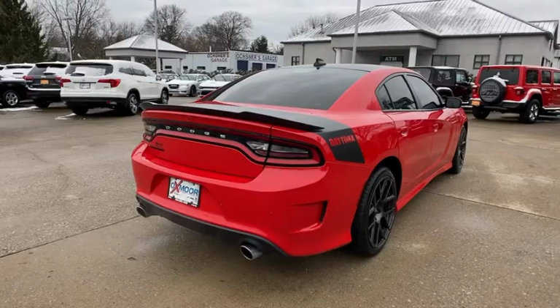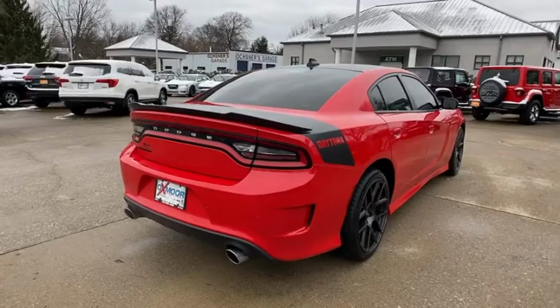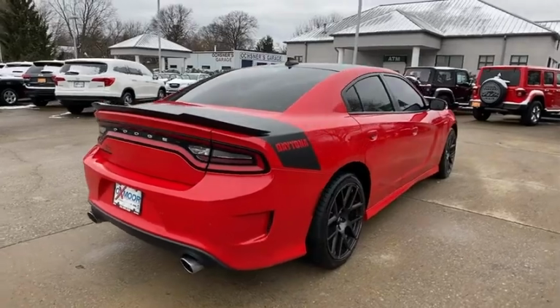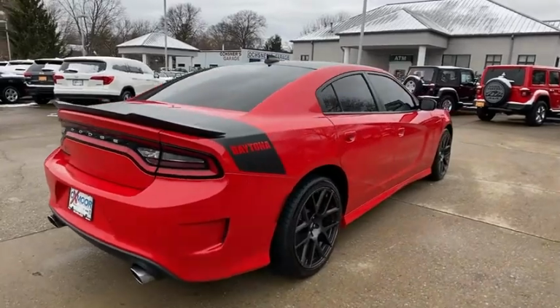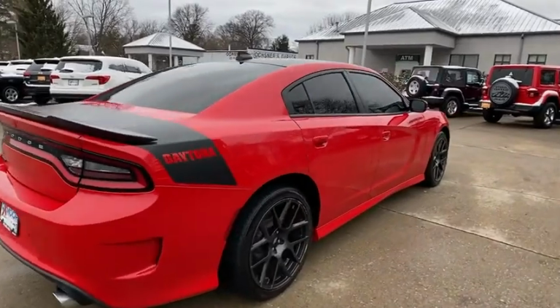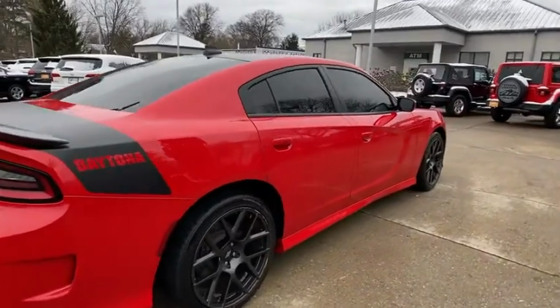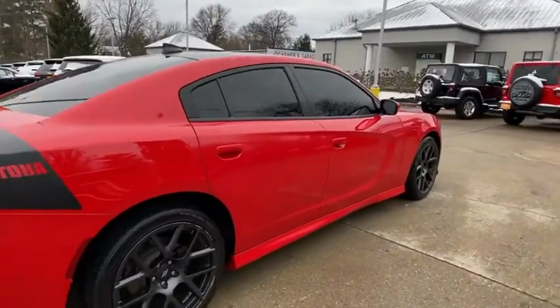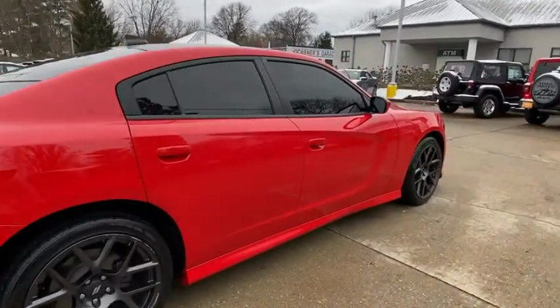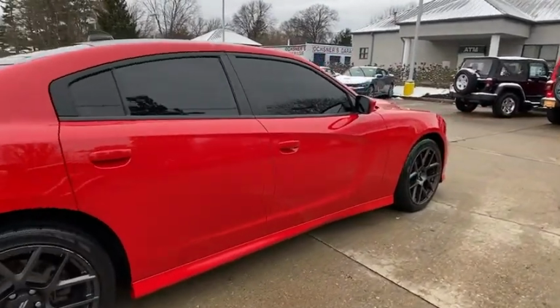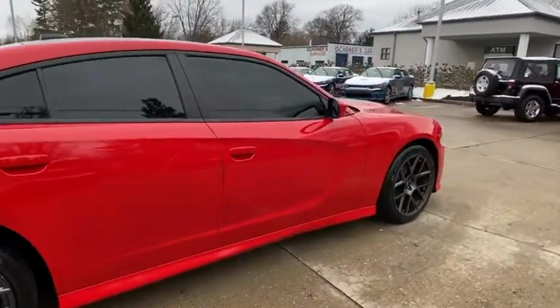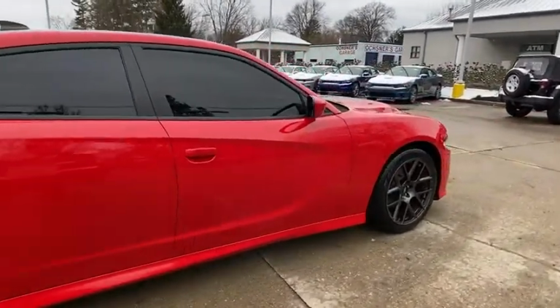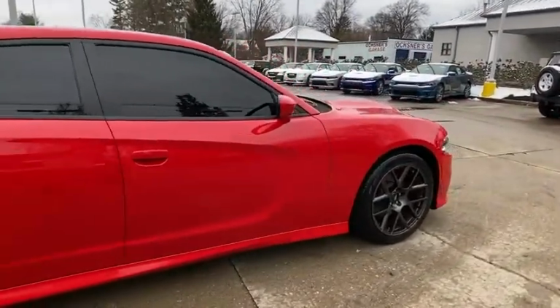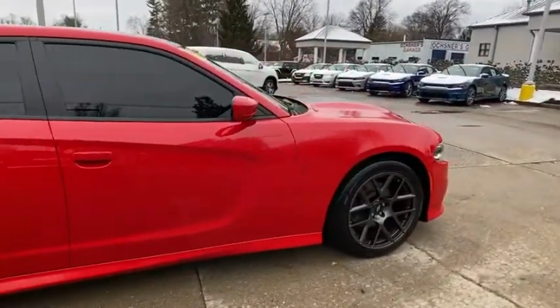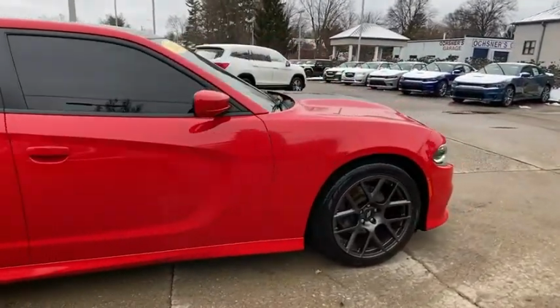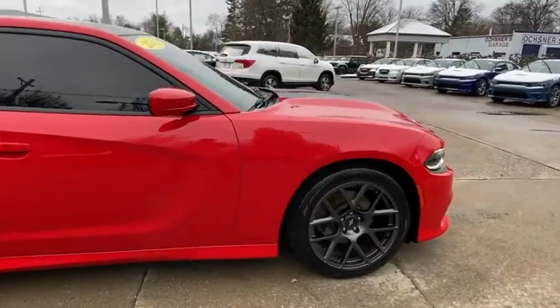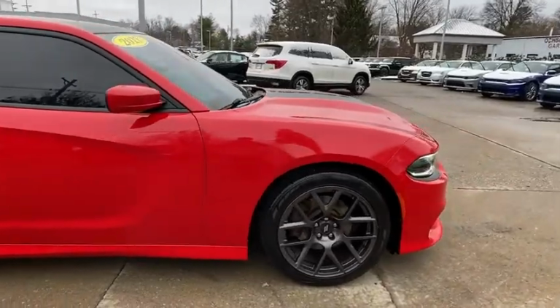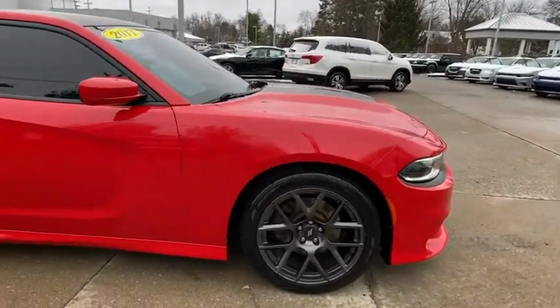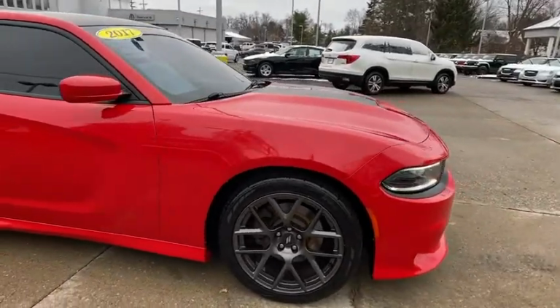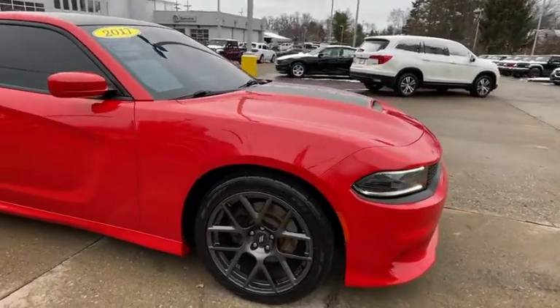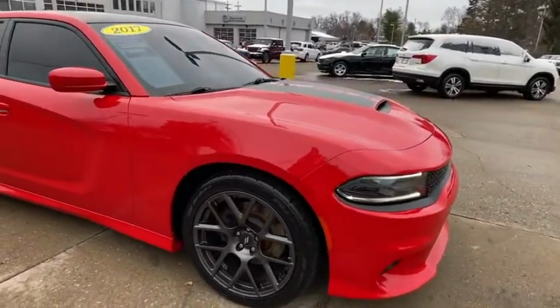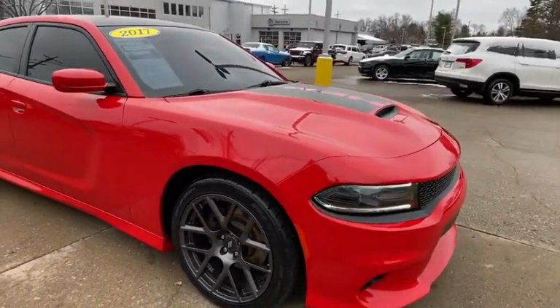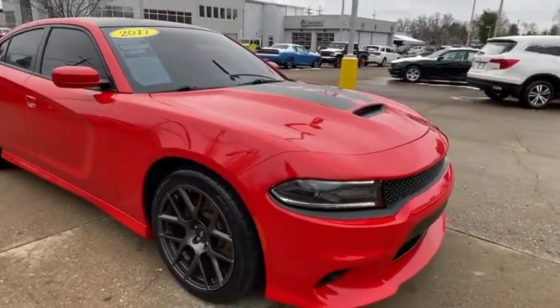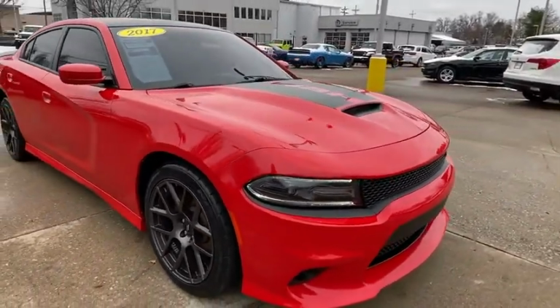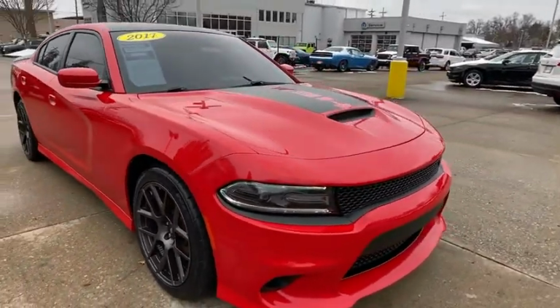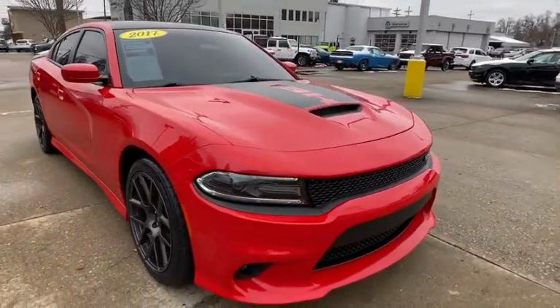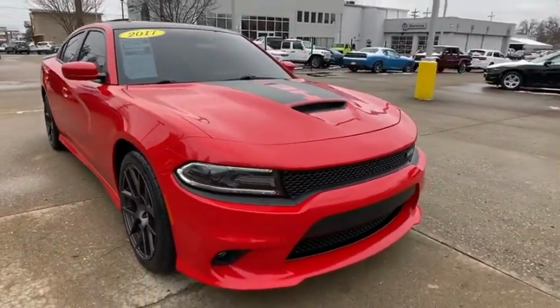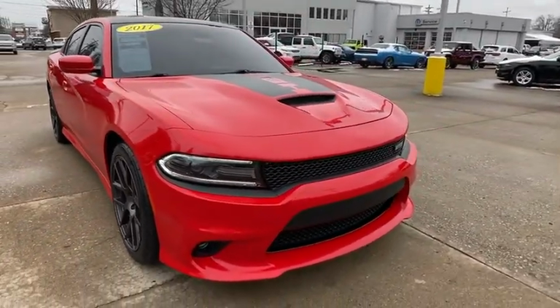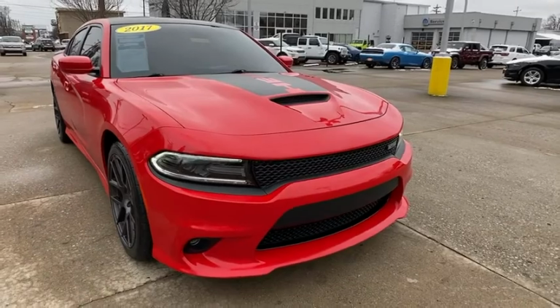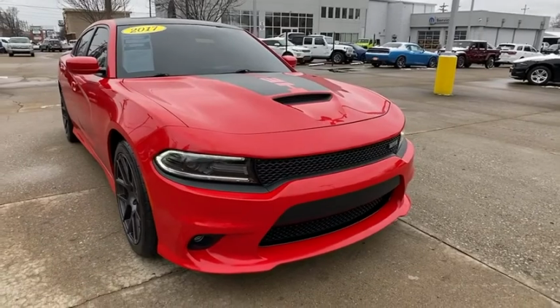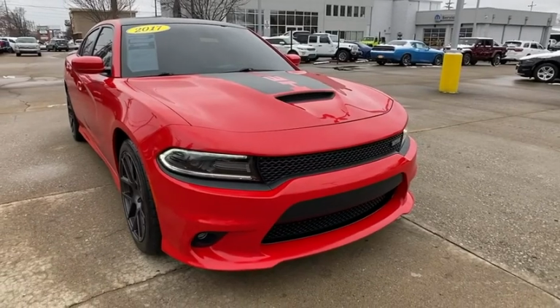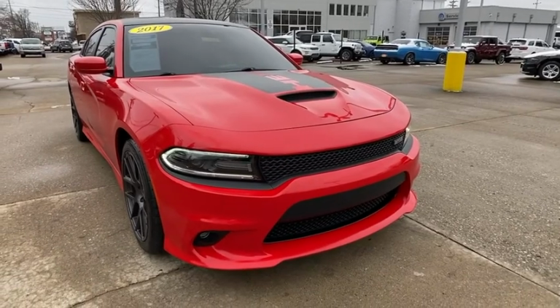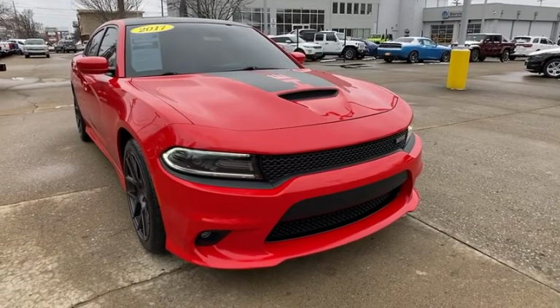We are pleased to show you the 2017 Dodge Charger. It injects versatility, comfort, and sophistication into your muscles. The Charger is a powerful sedan that excites at every turn.